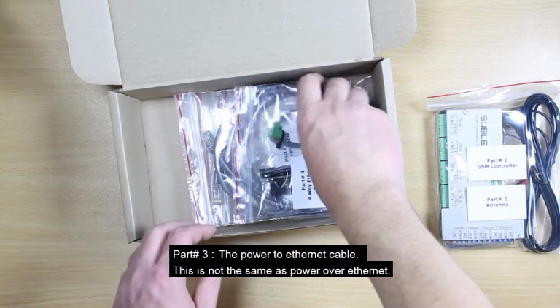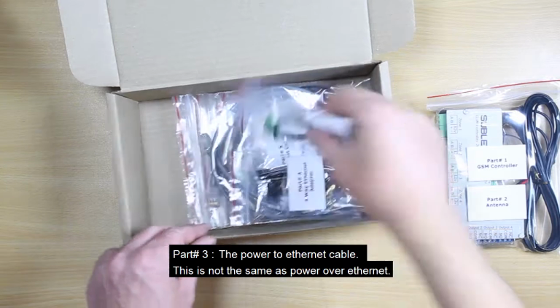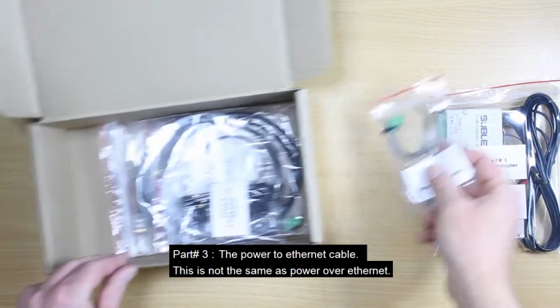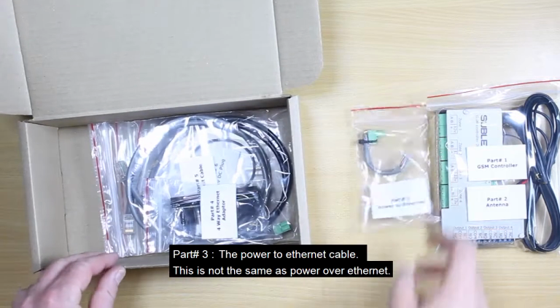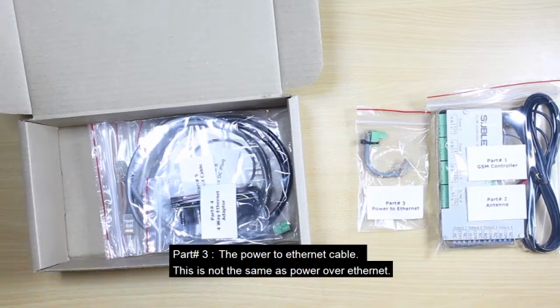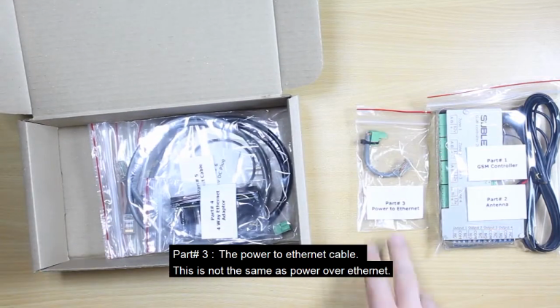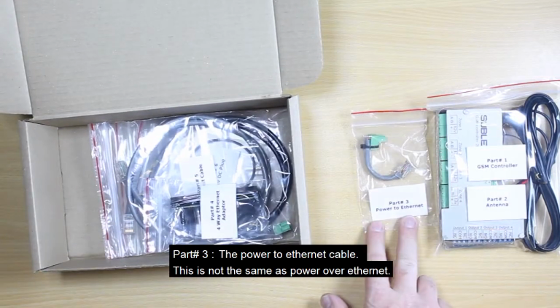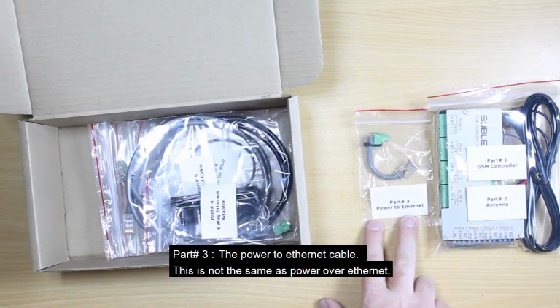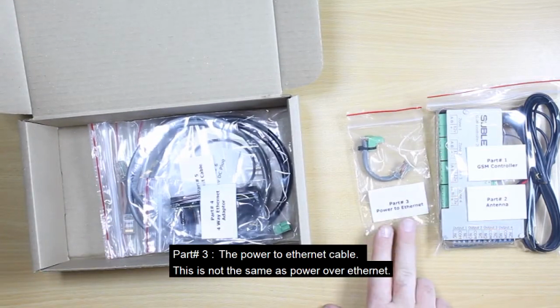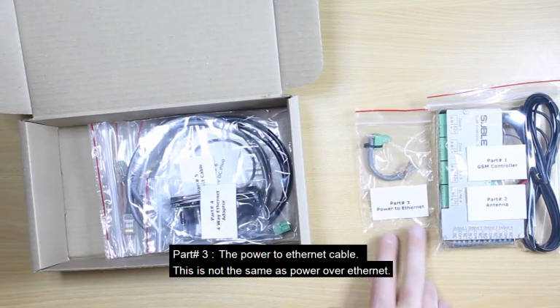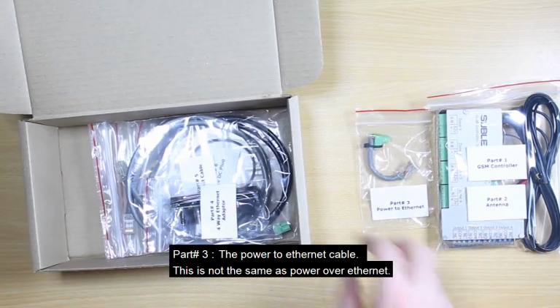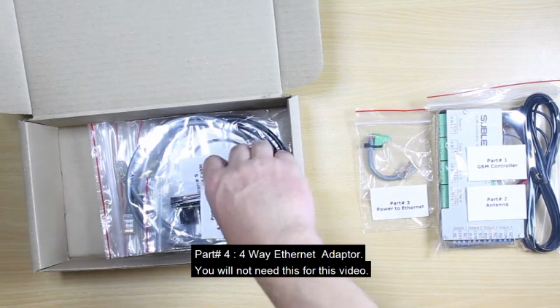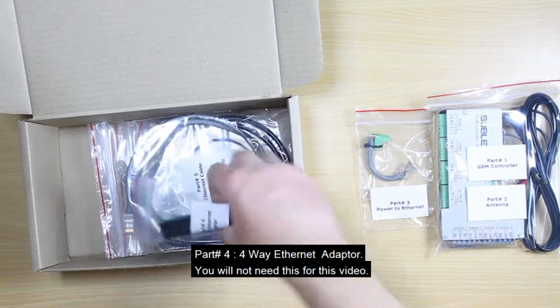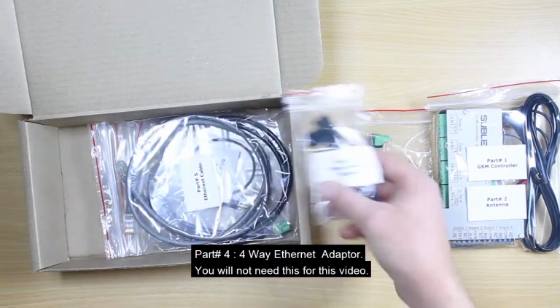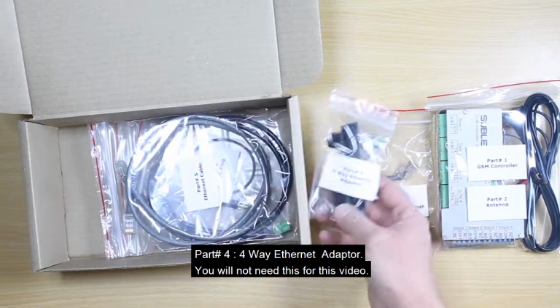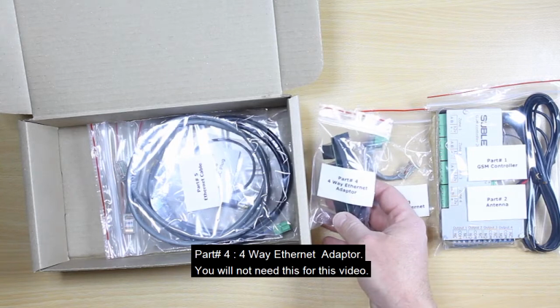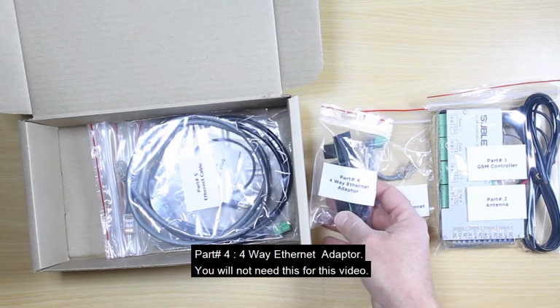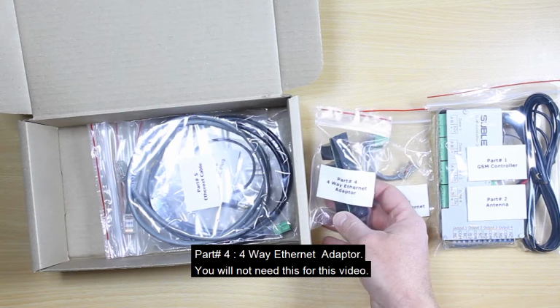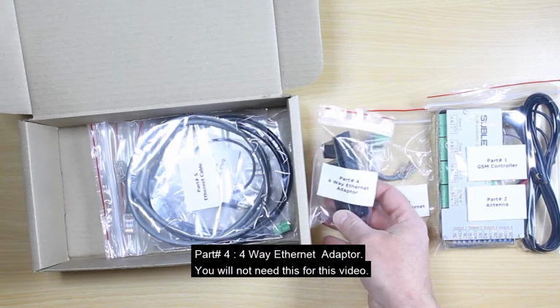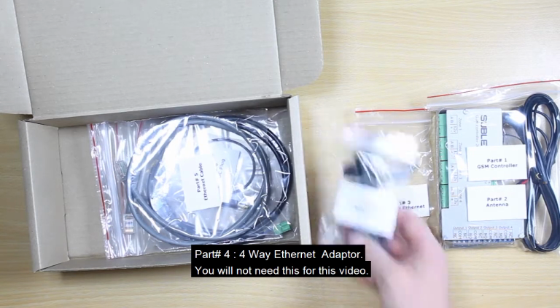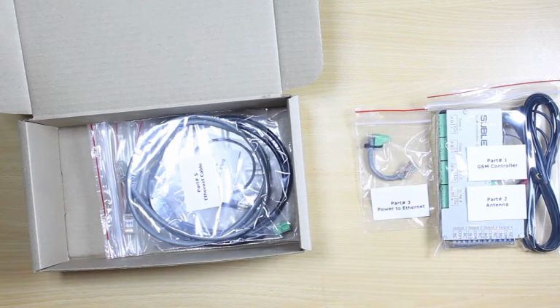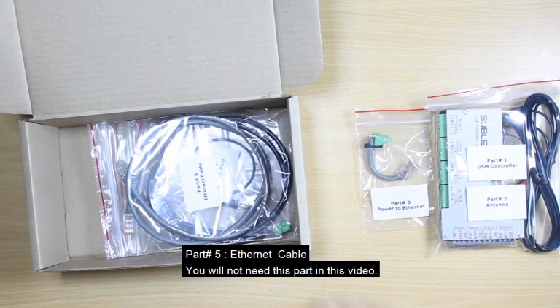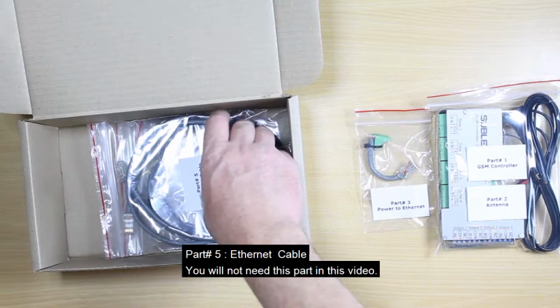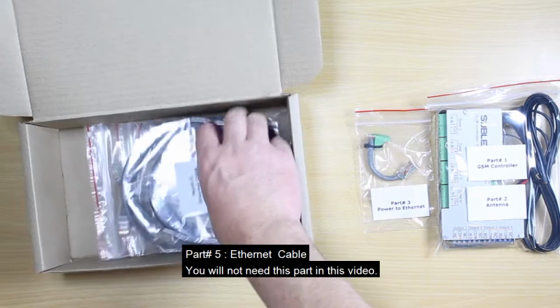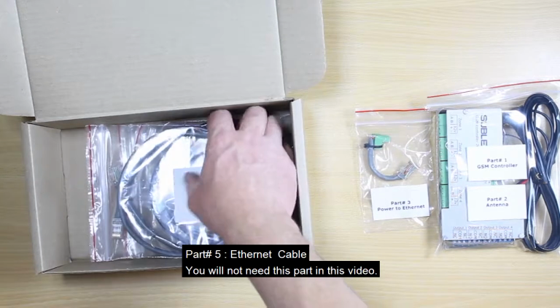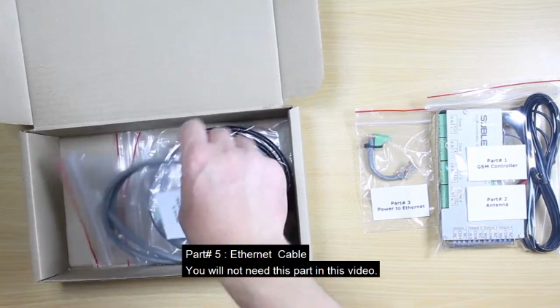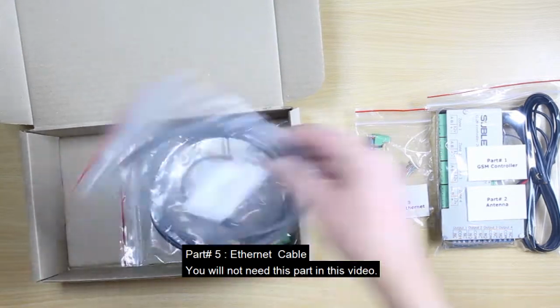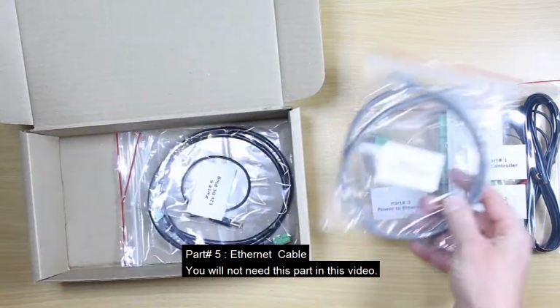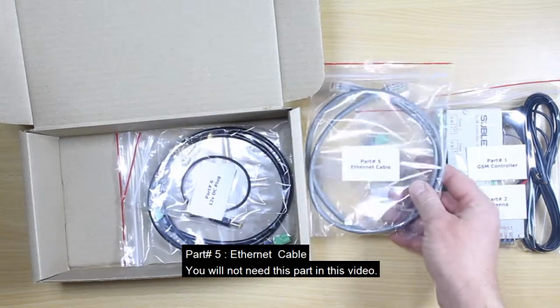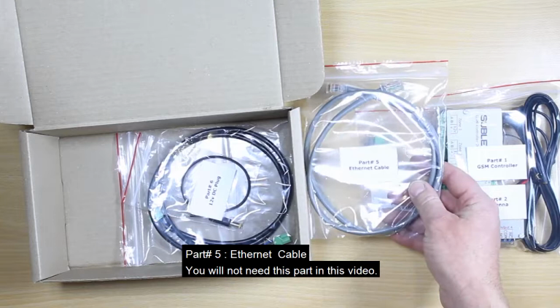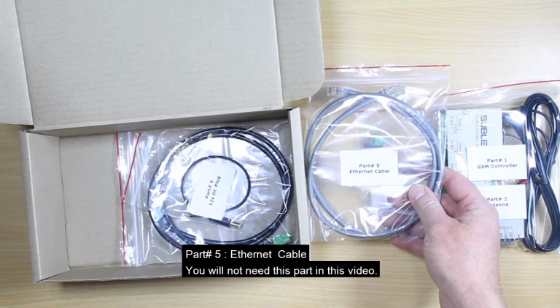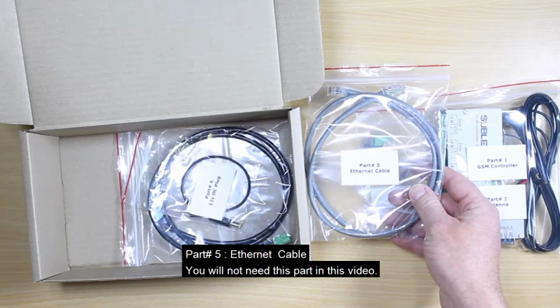Part number three is the power to ethernet cable — note this is not the same as power over ethernet. Part number four is the four-way ethernet adapter; you will not need this for this video. Part number five is the ethernet cable; you will not need this part in this video.